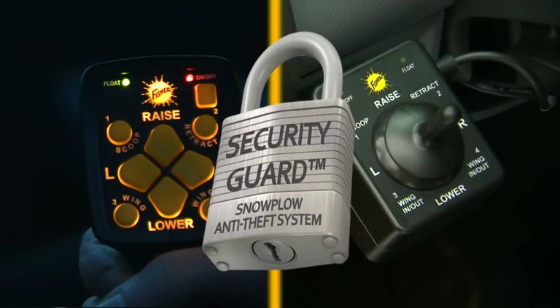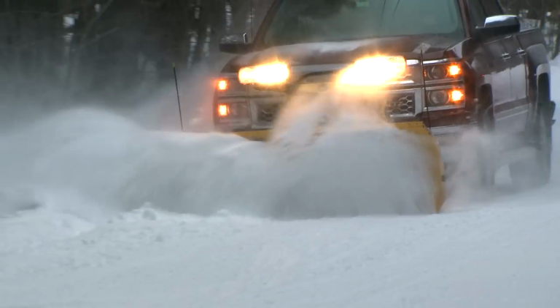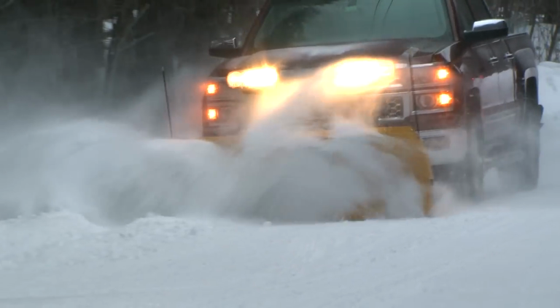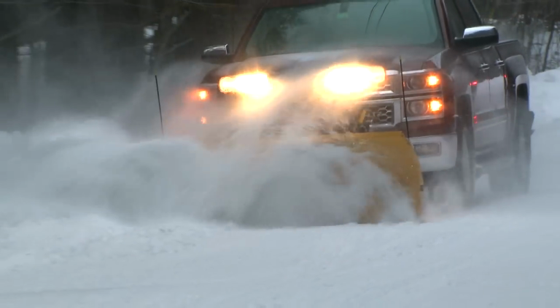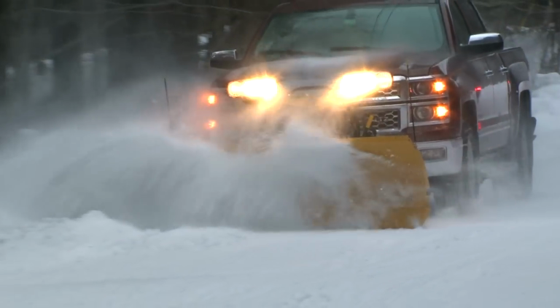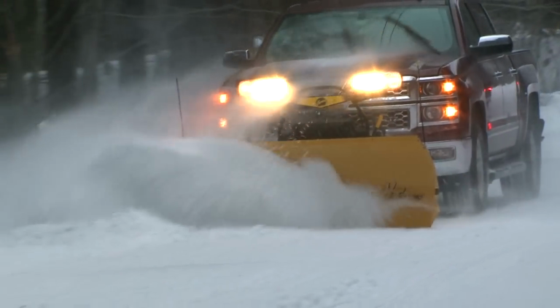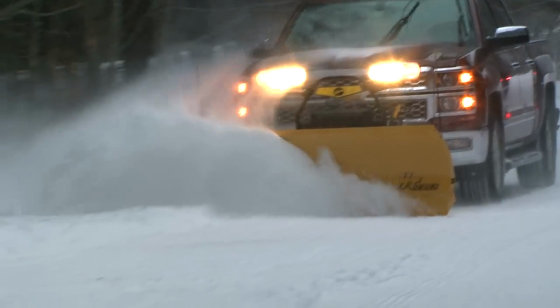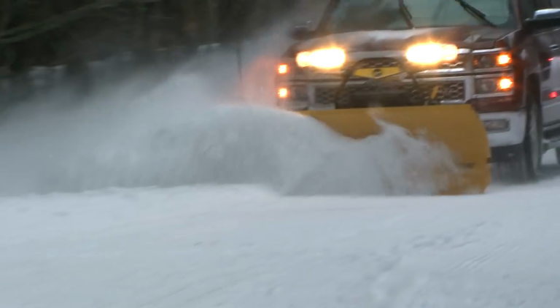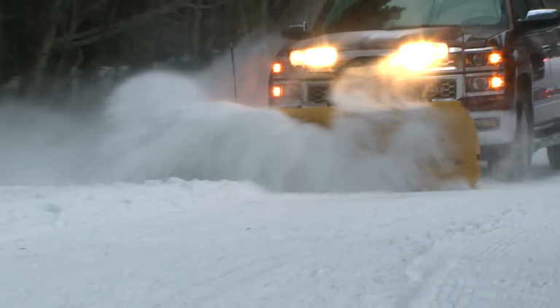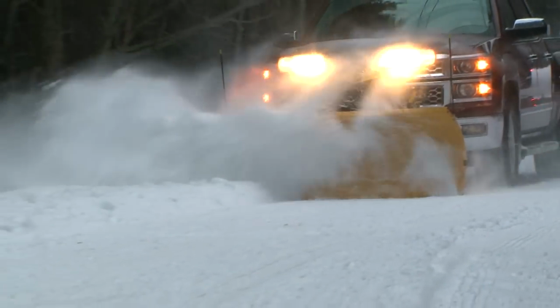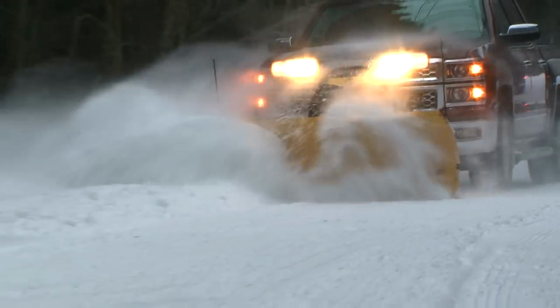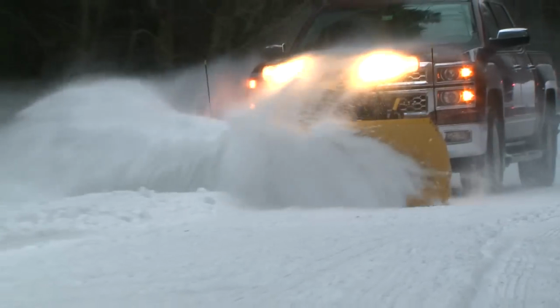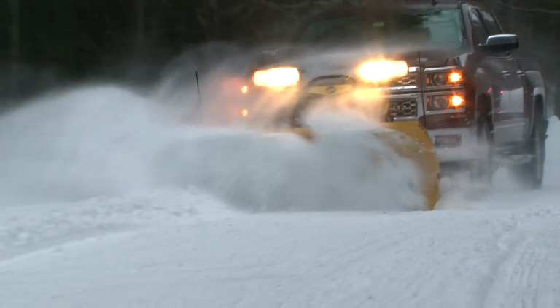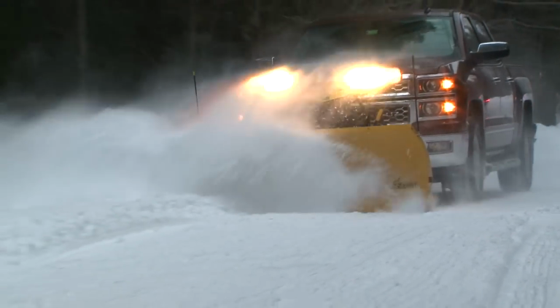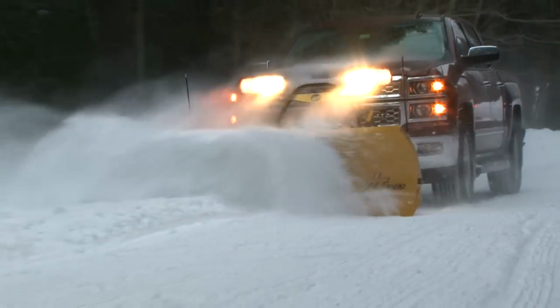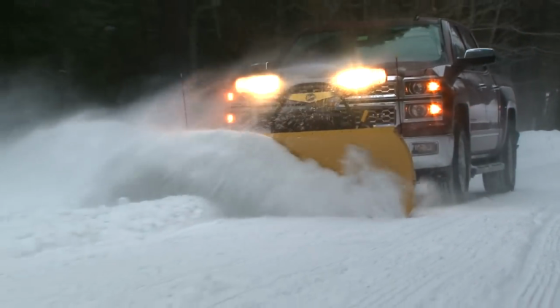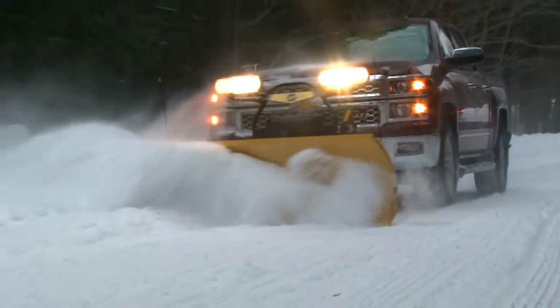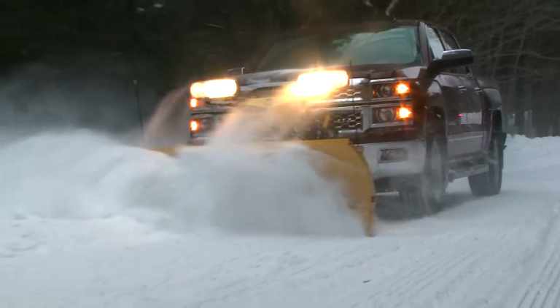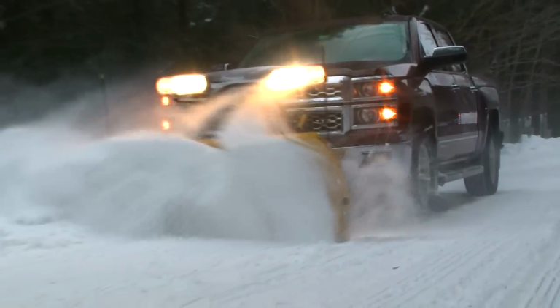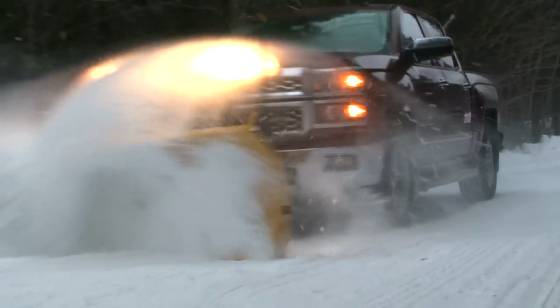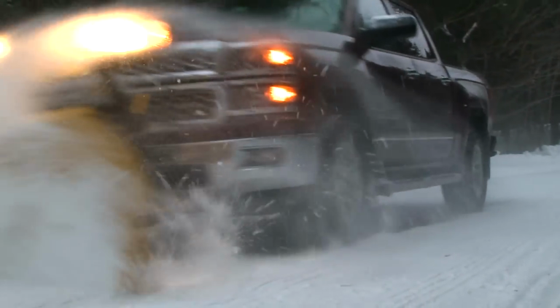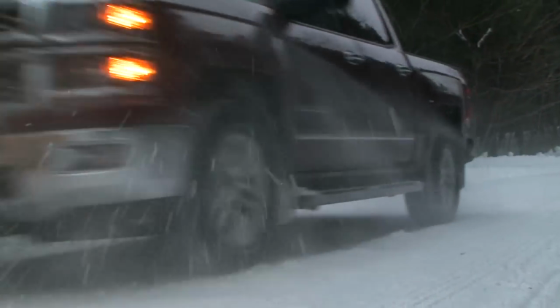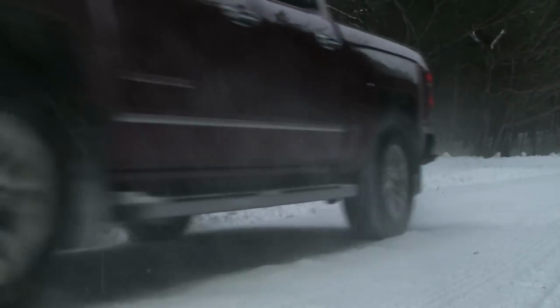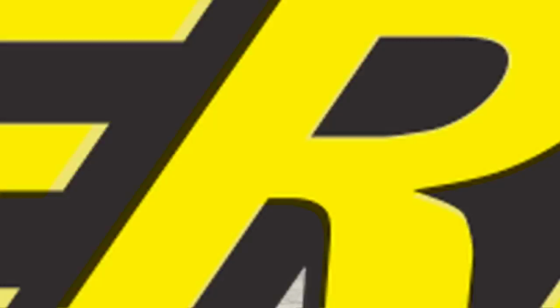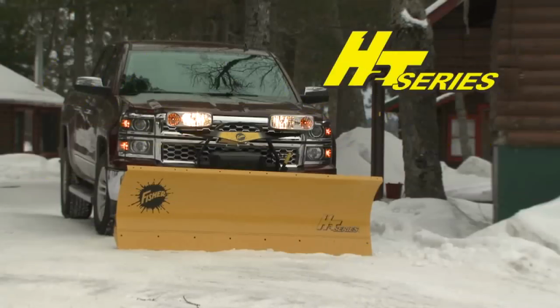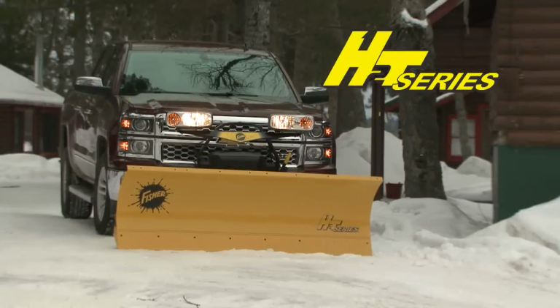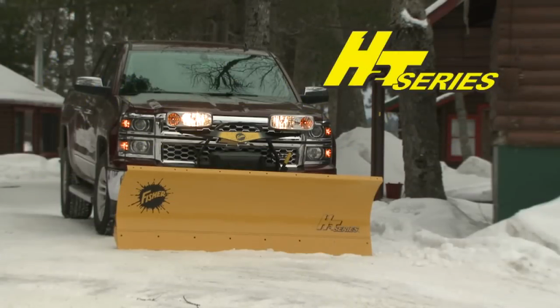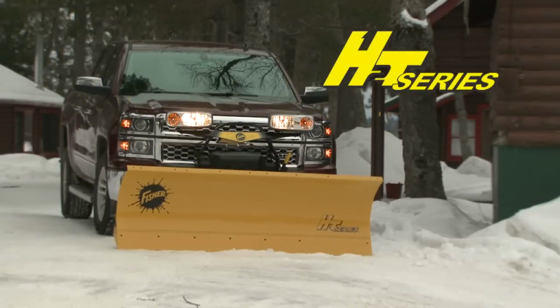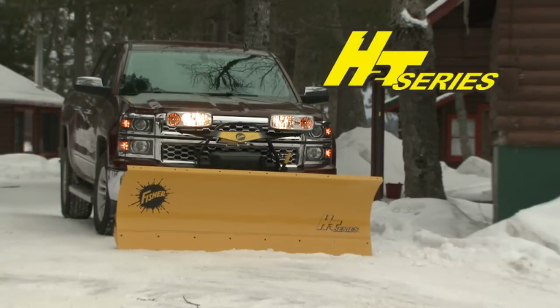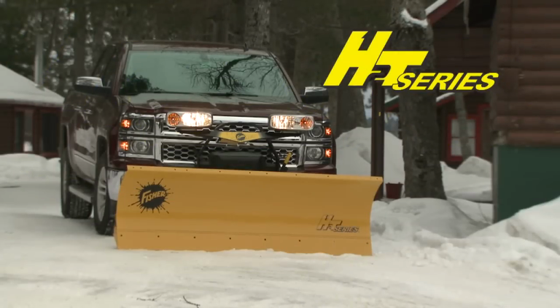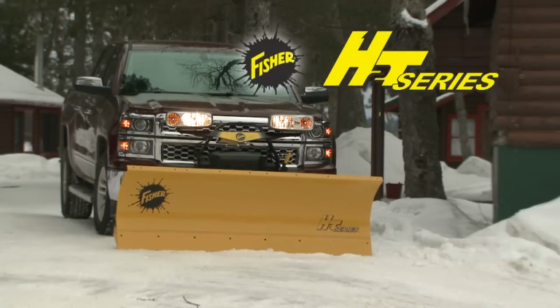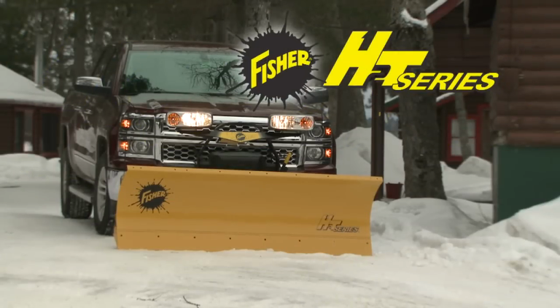When you put it all together, it's easy to see why the Fischer HT Series is the right full size plow for your half ton truck. The HT Series, from Fischer.